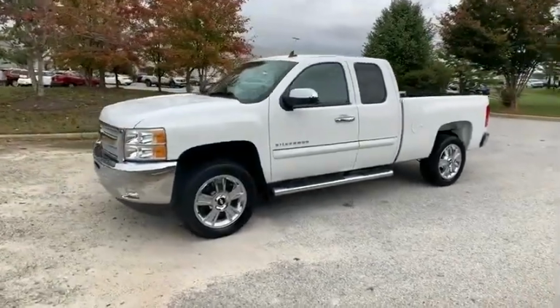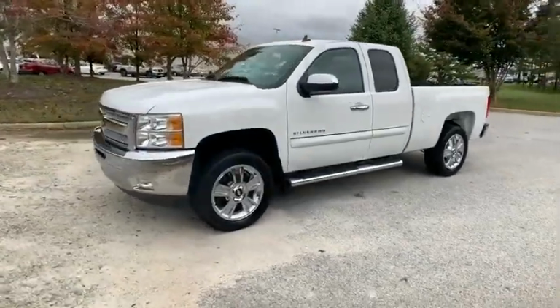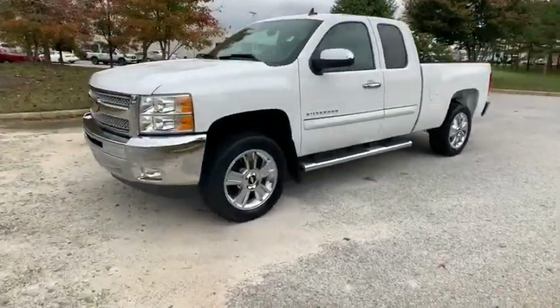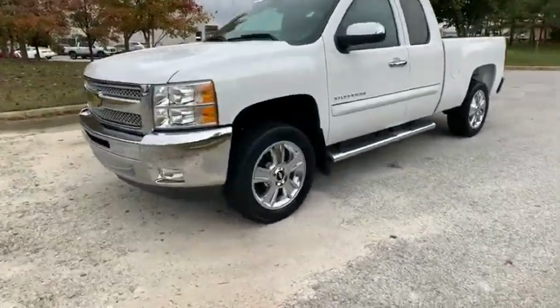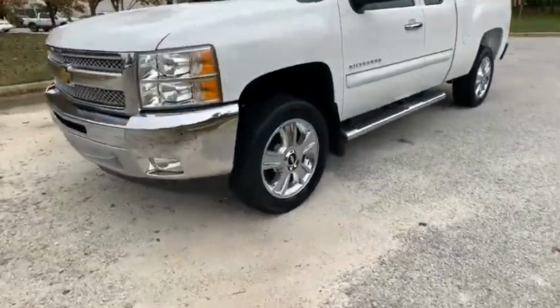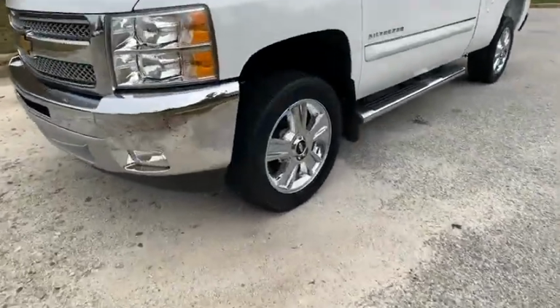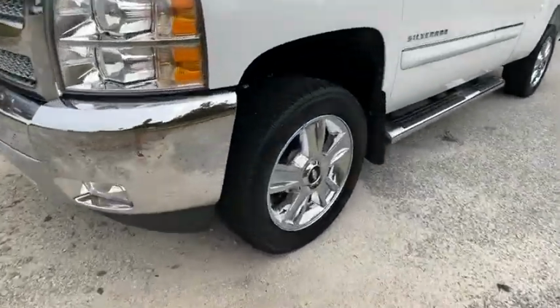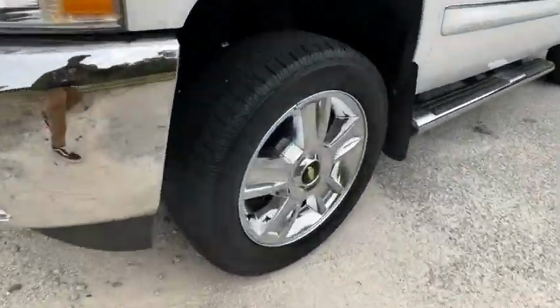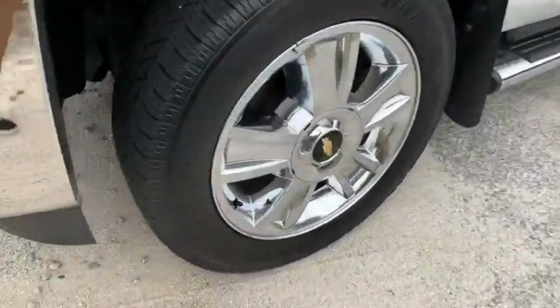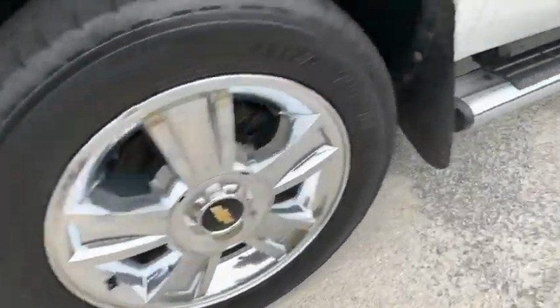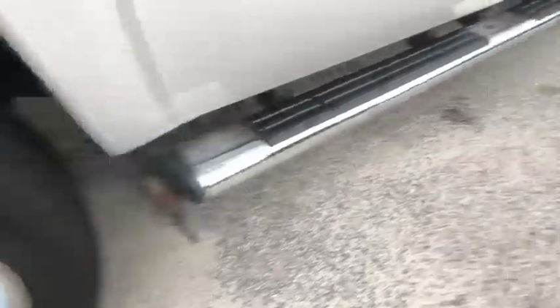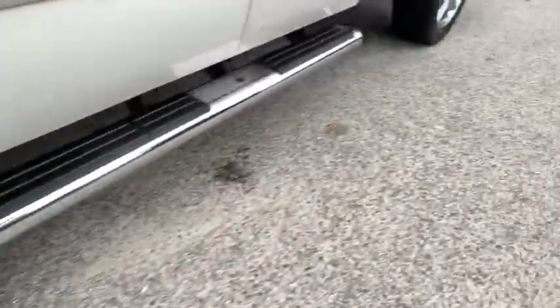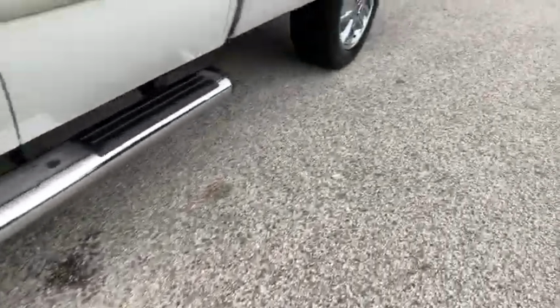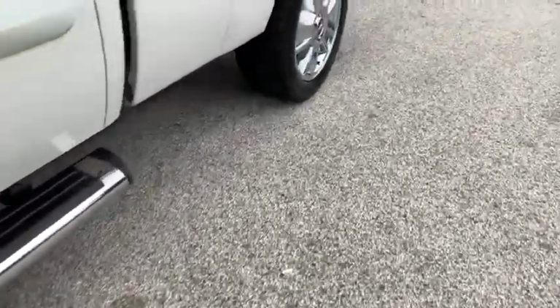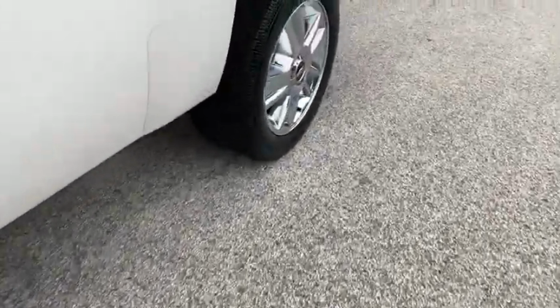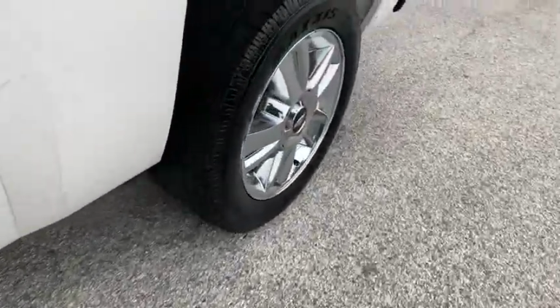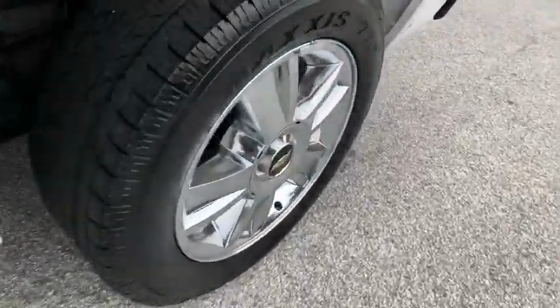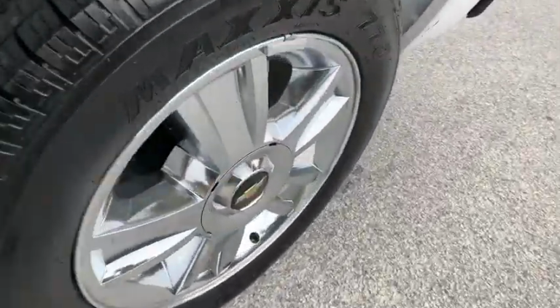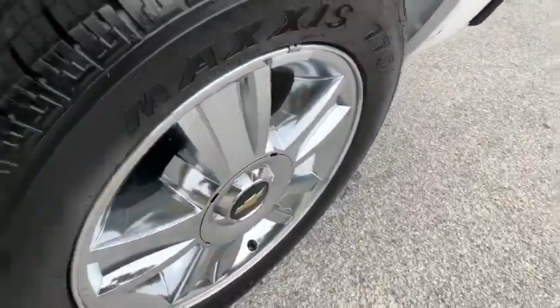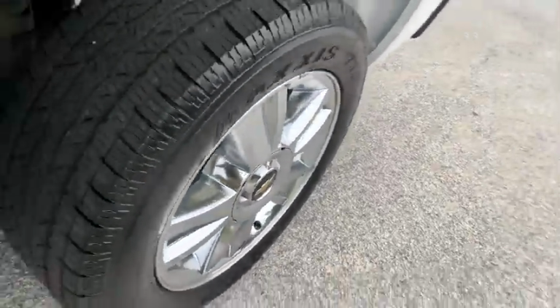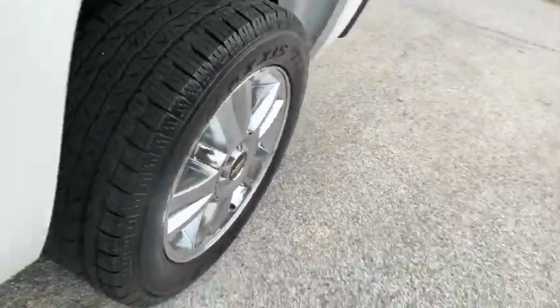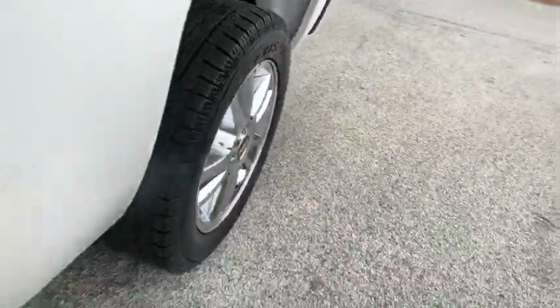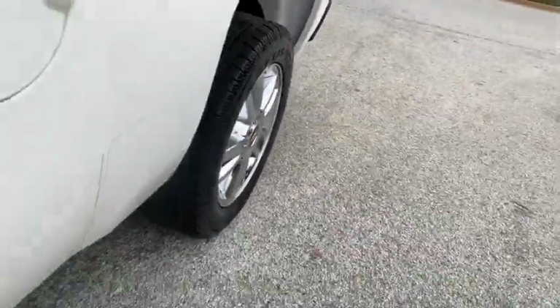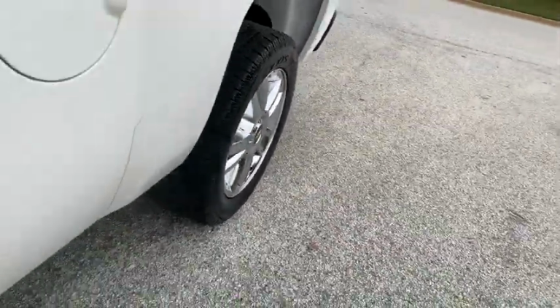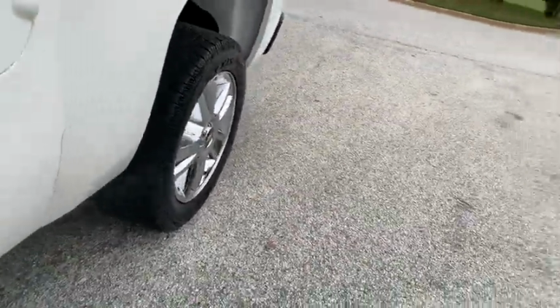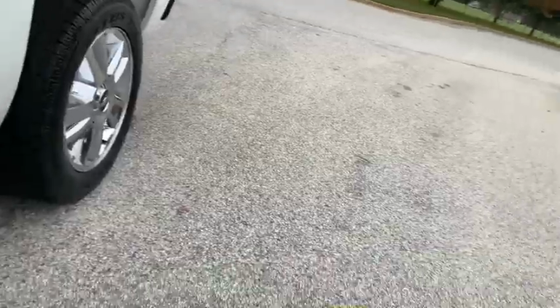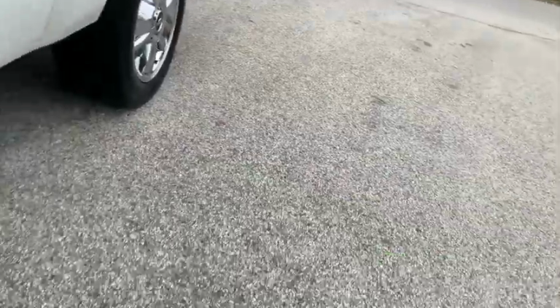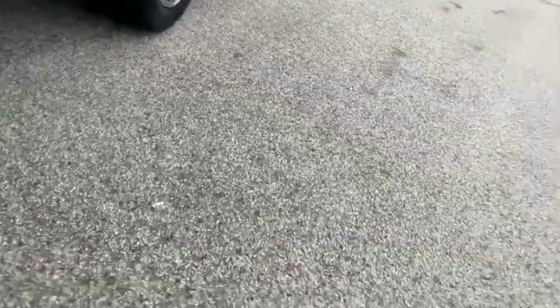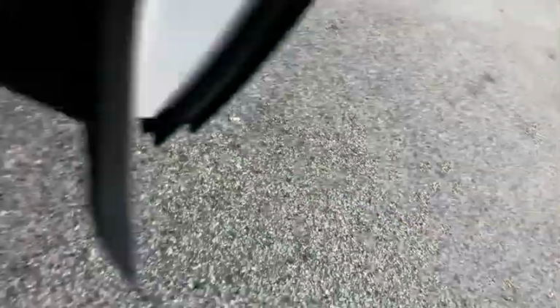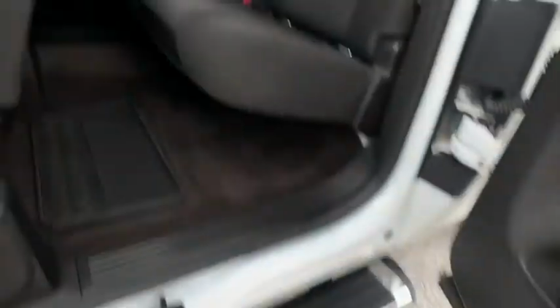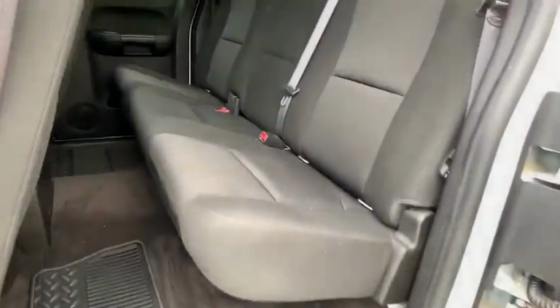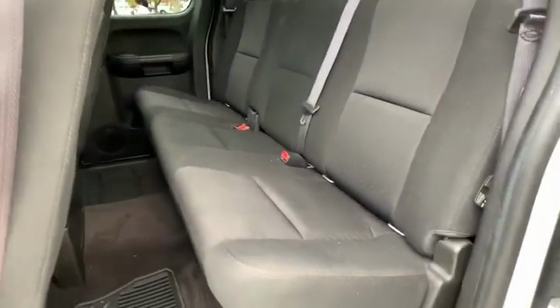Here are some of this vehicle's great options: keyless entry, anti-lock braking system, traction control, stability control, leather-wrapped steering wheel, power steering, and adjustable steering wheel.